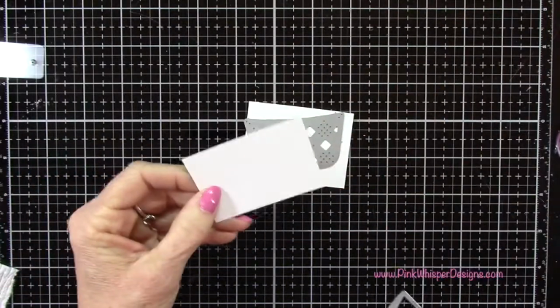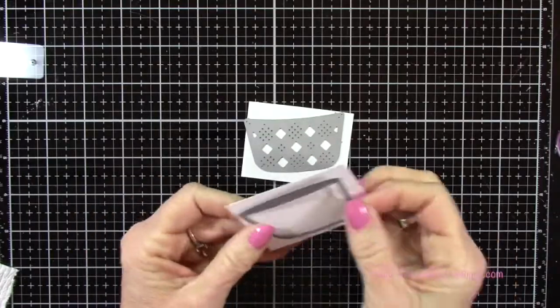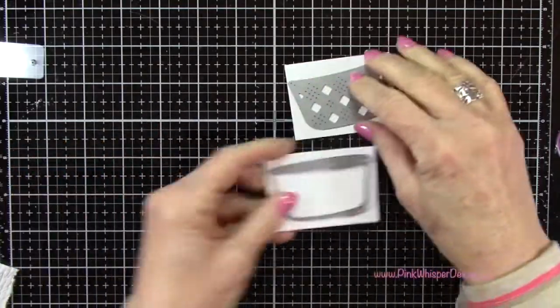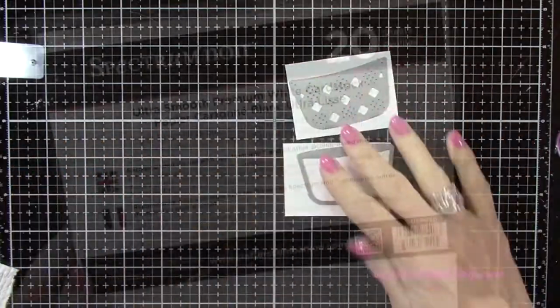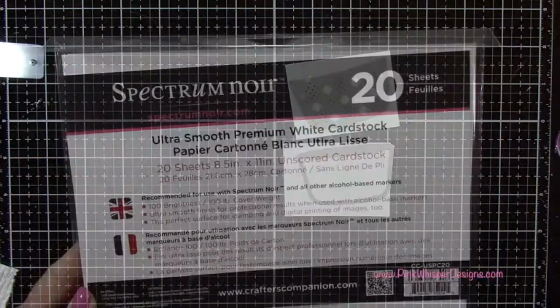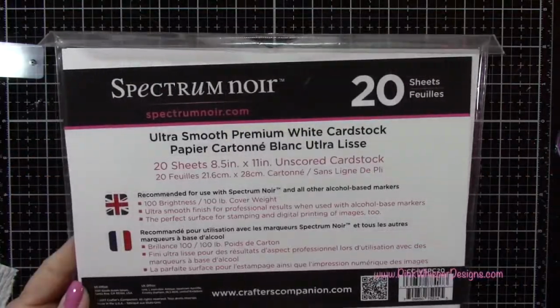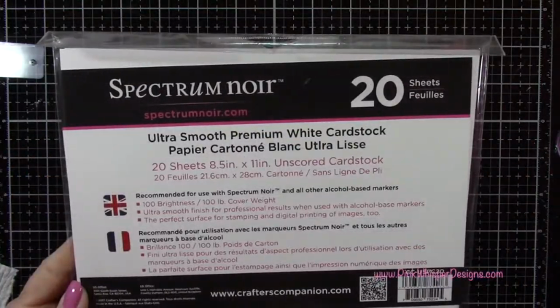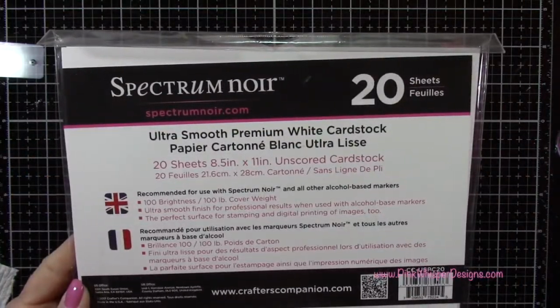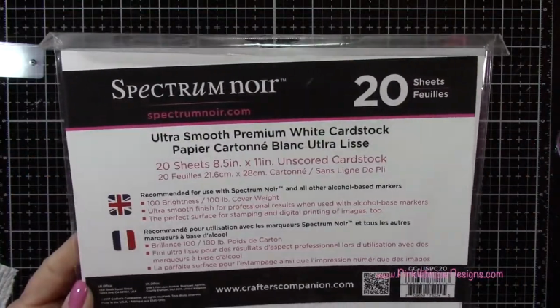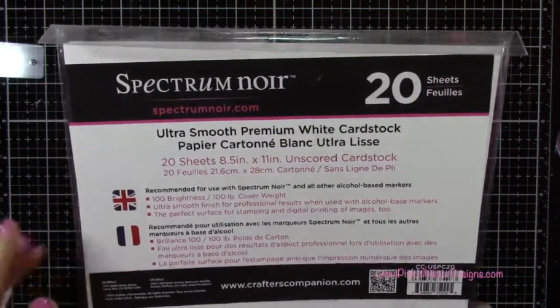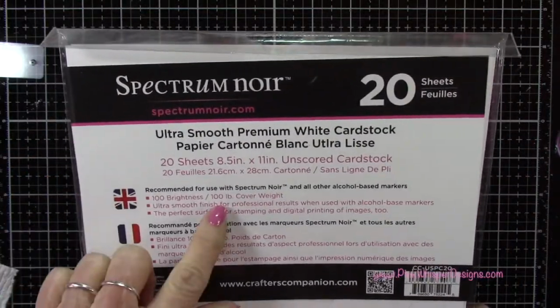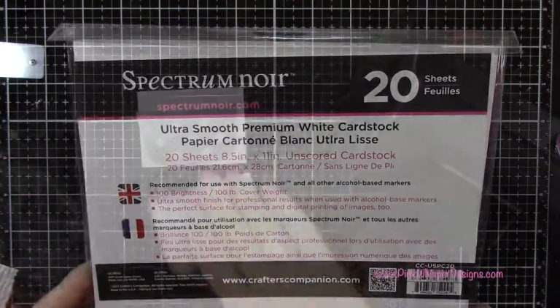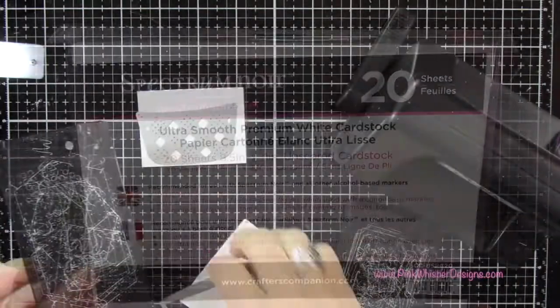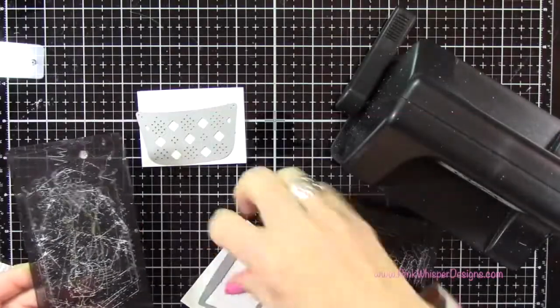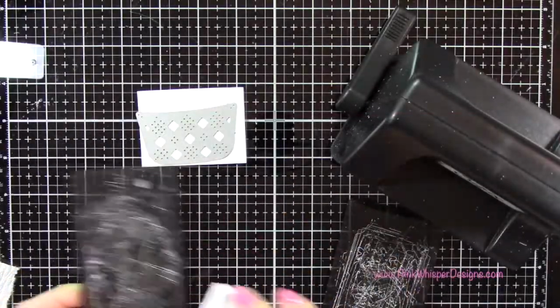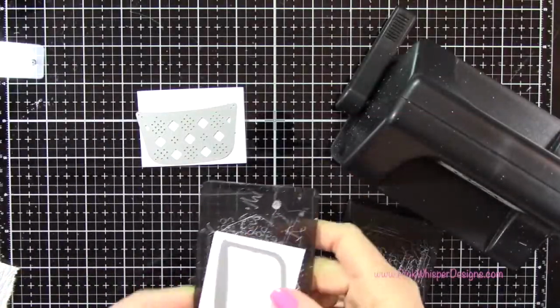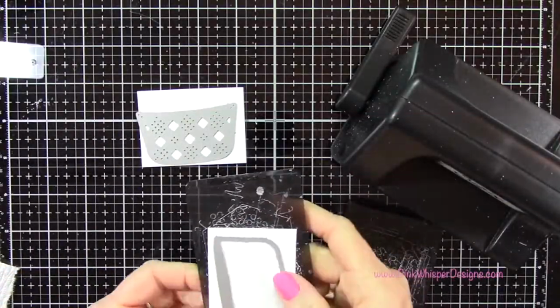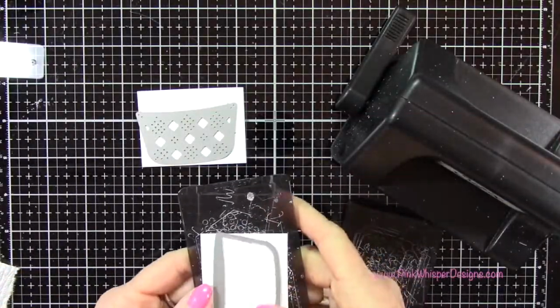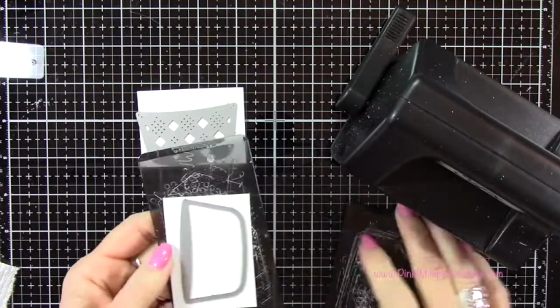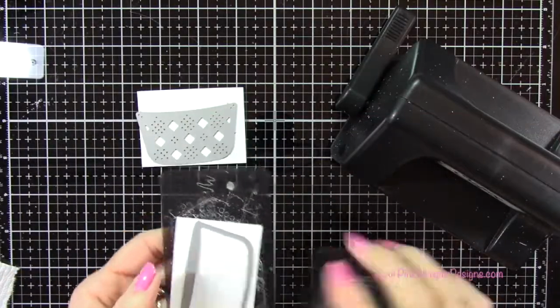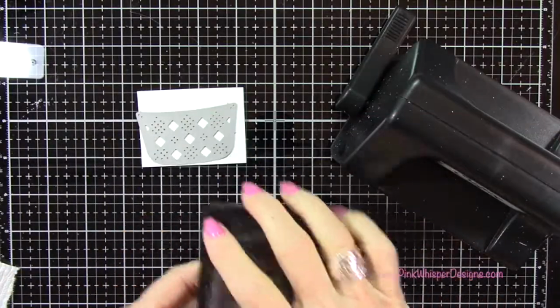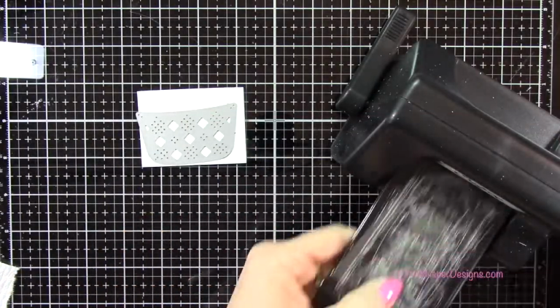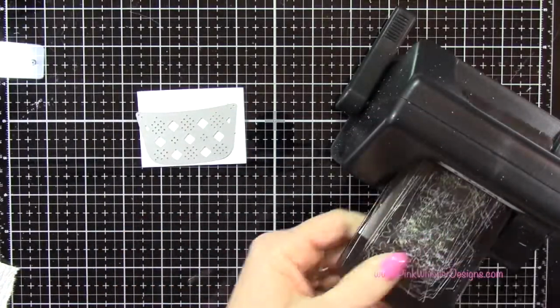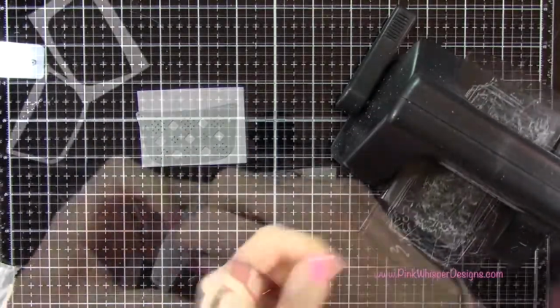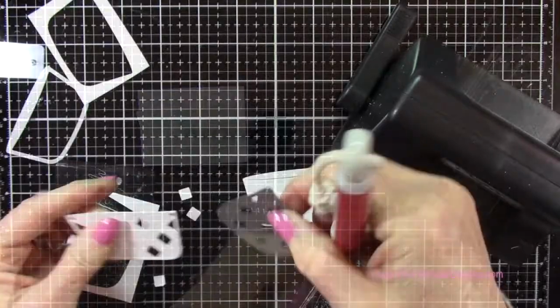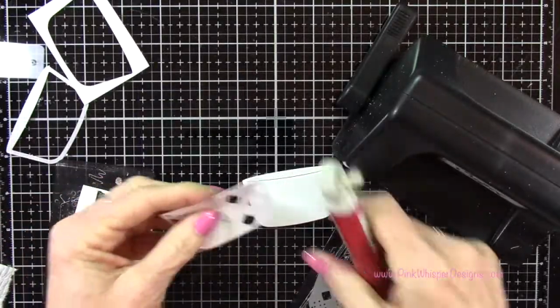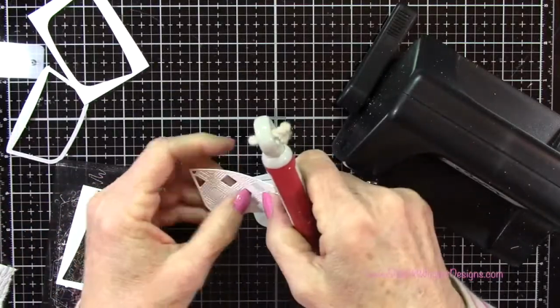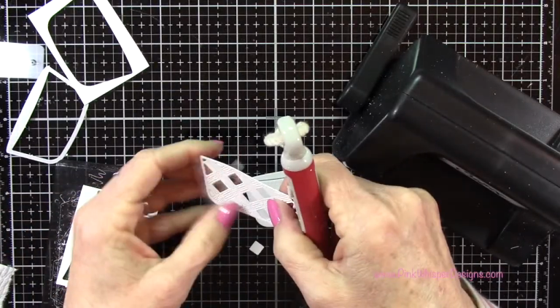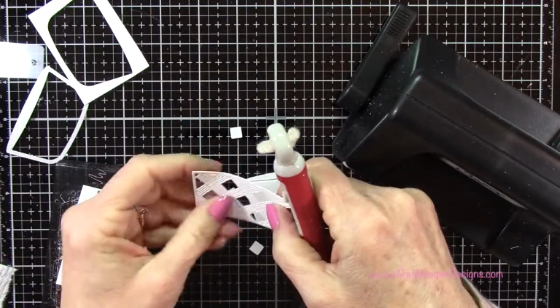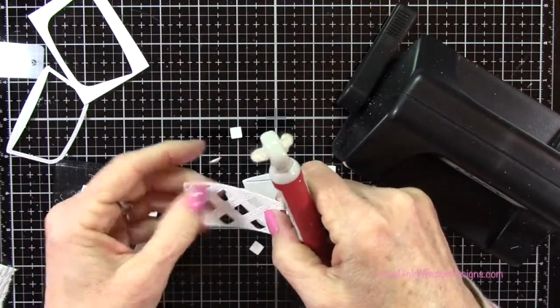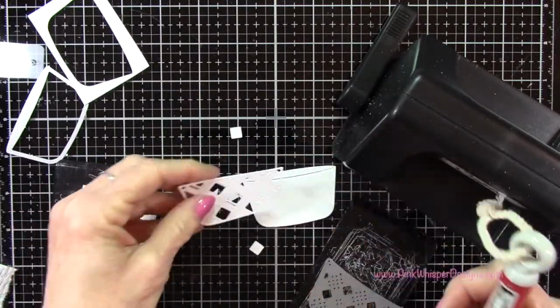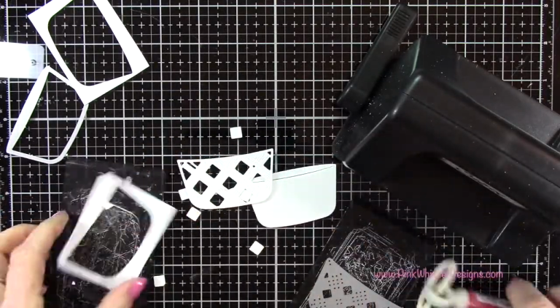For paper, I'm going to be using the Spectrum Noir Ultra Smooth Premium White cardstock. This is a 100 pound weight, and I'm using this paper because I'm going to be coloring the basket in using my alcohol markers.